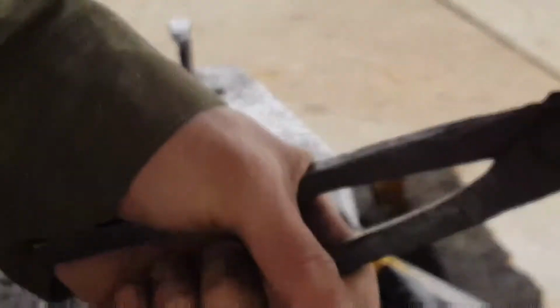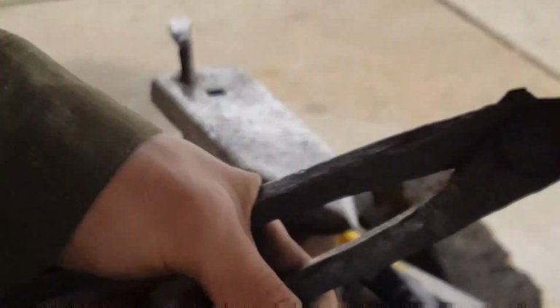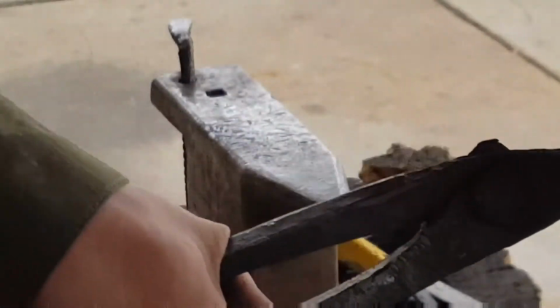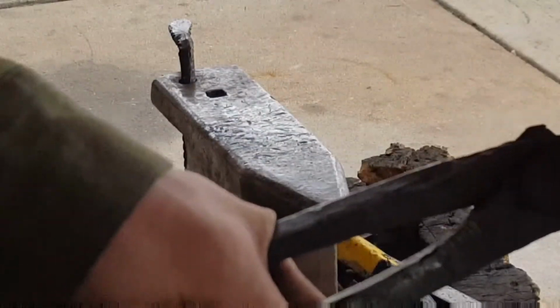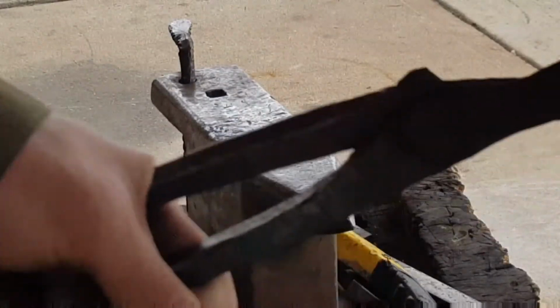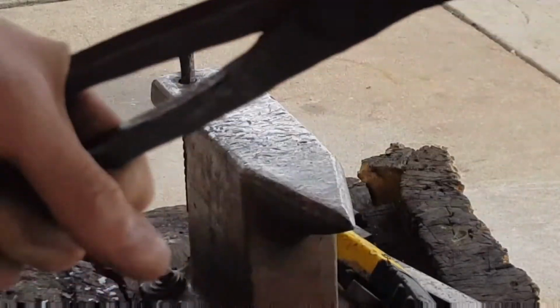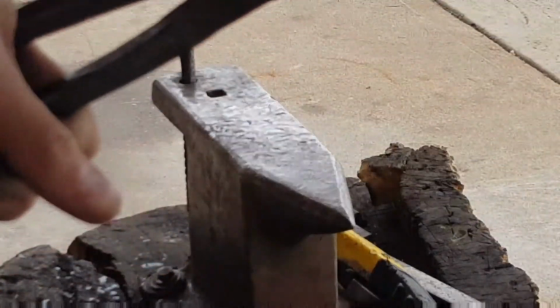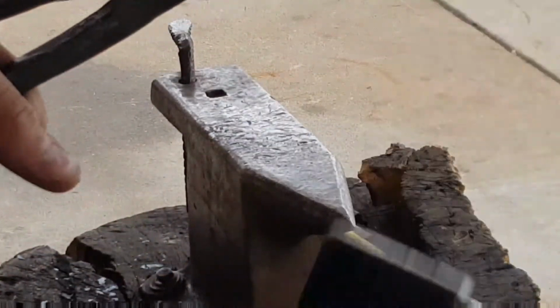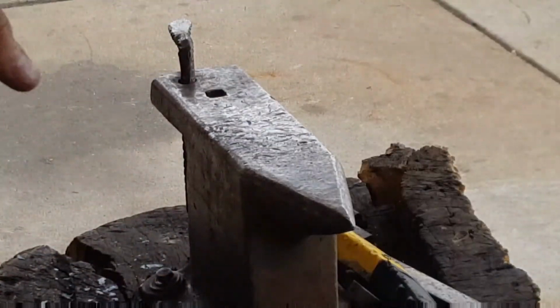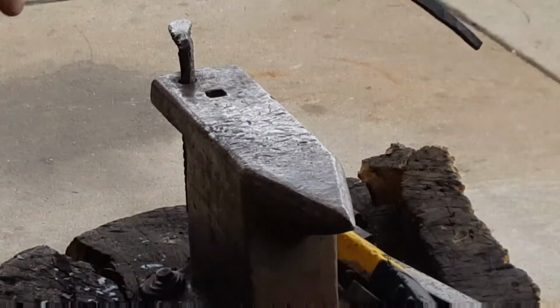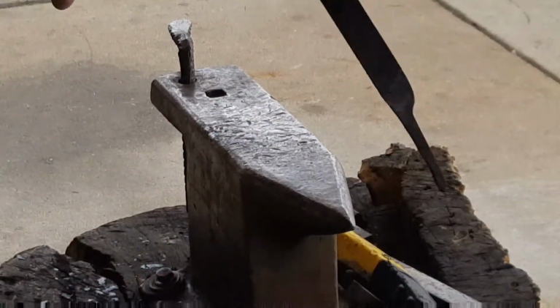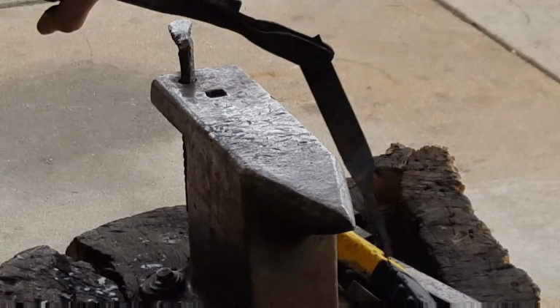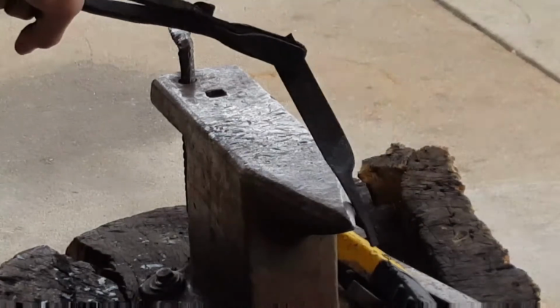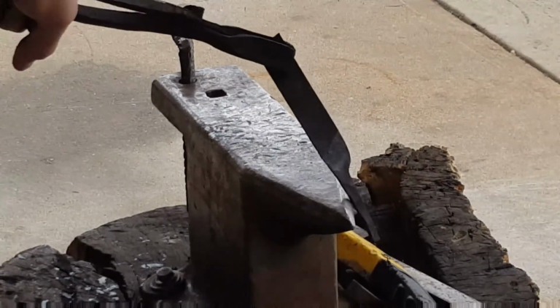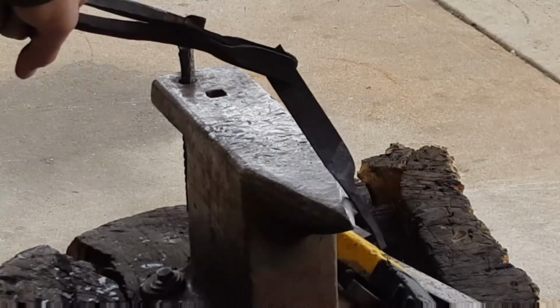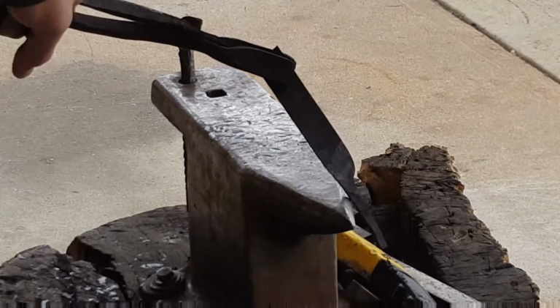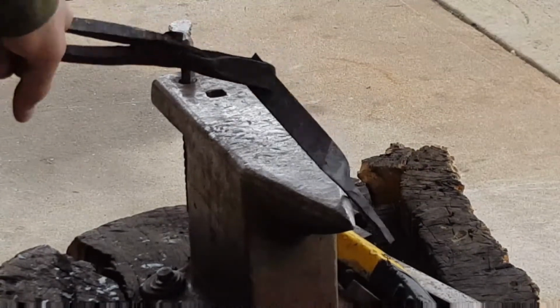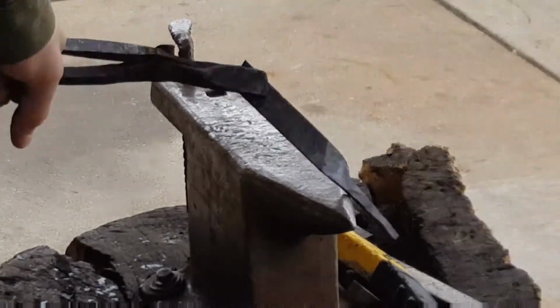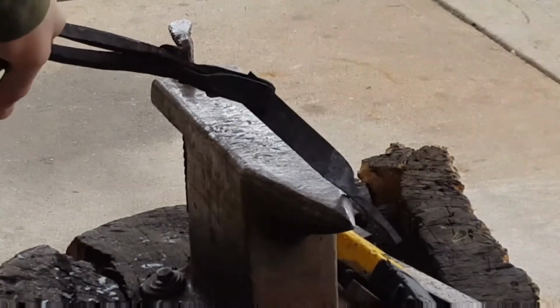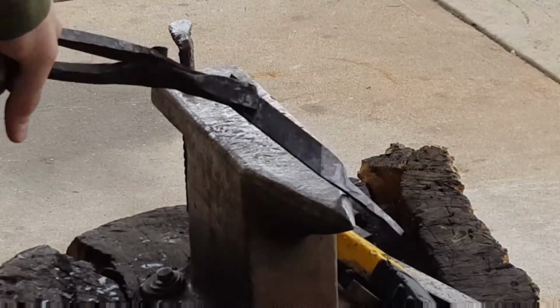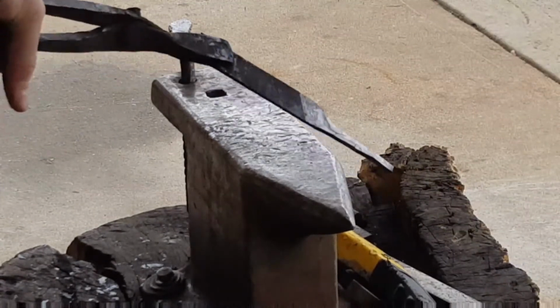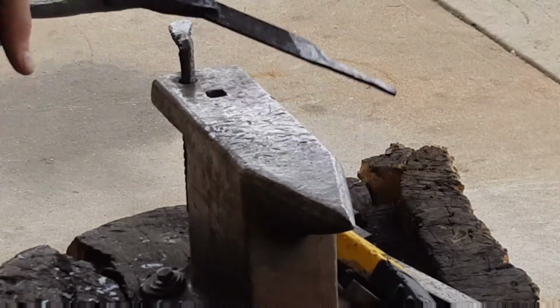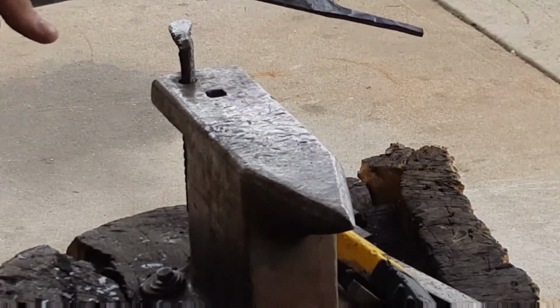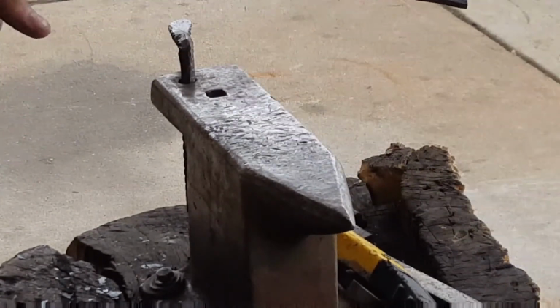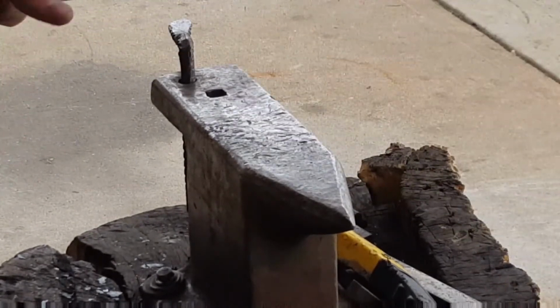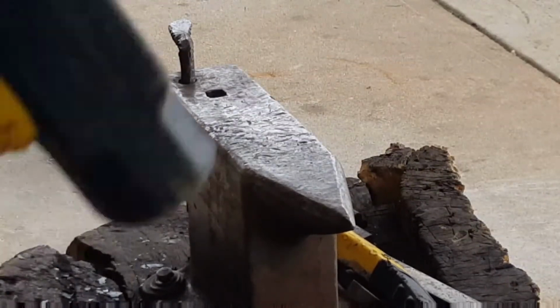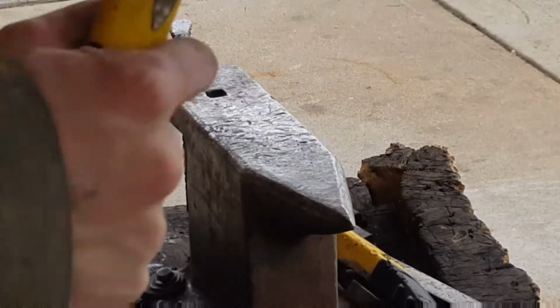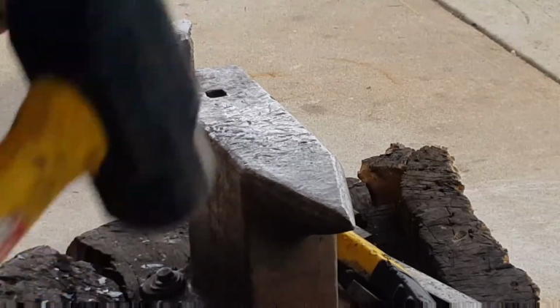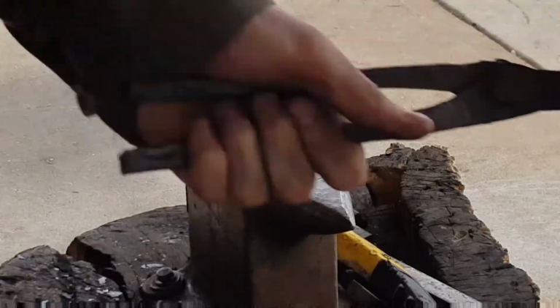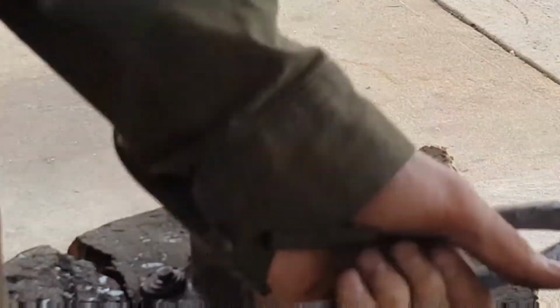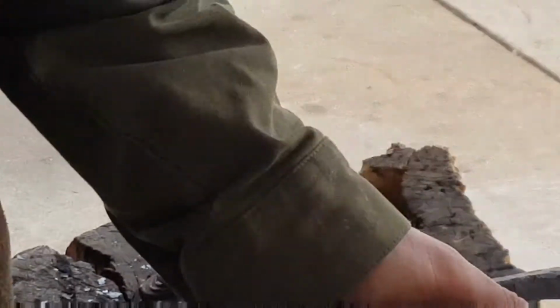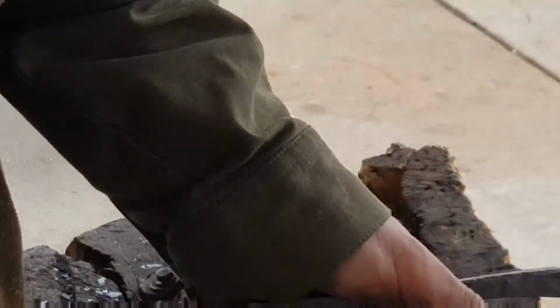Now that we have this, we're just going to take it to the horn of the anvil, bend it a bit, and we'll finish it off by bending it by hand.